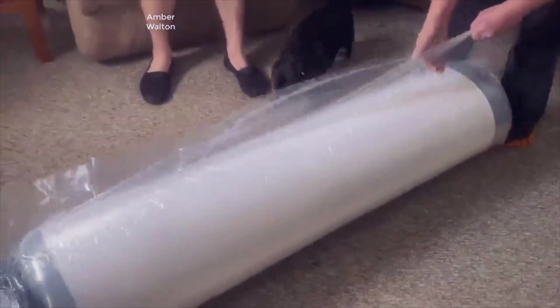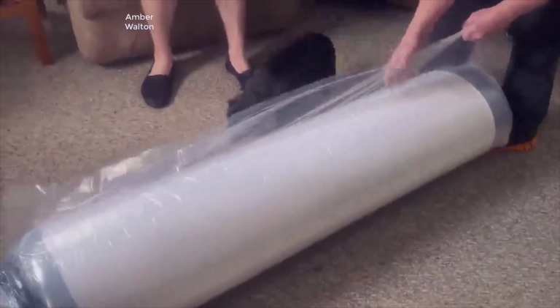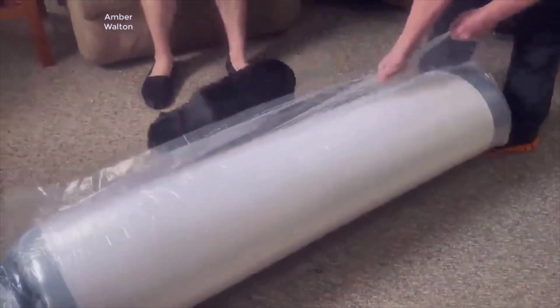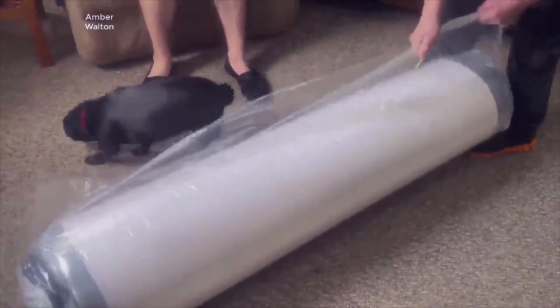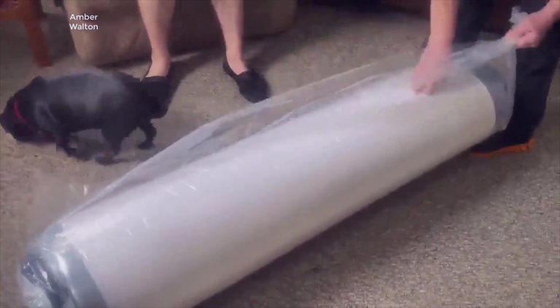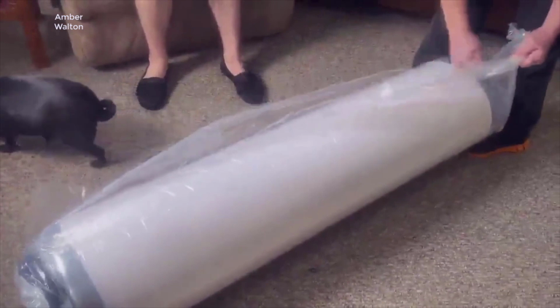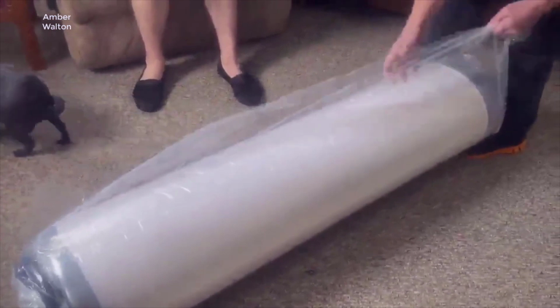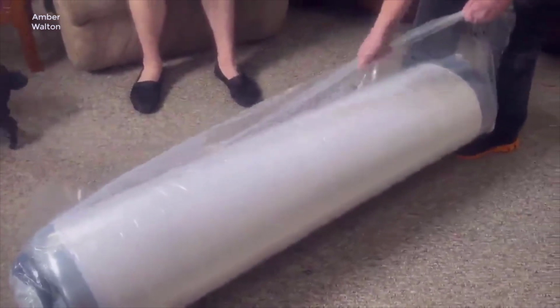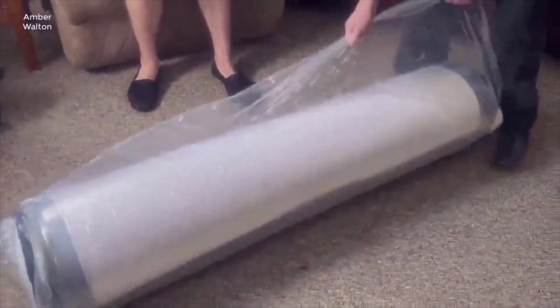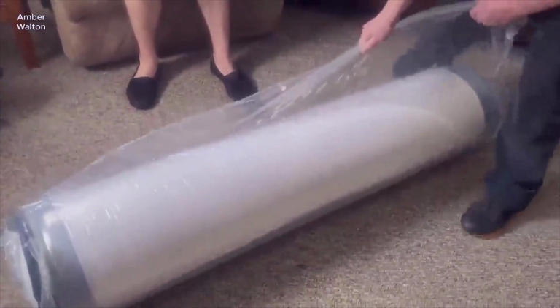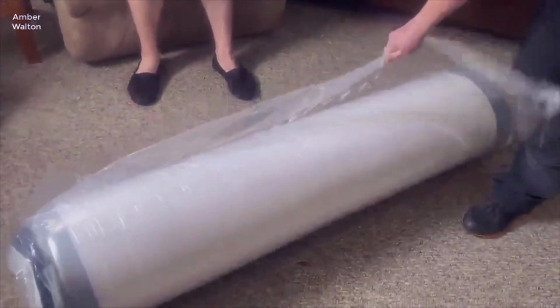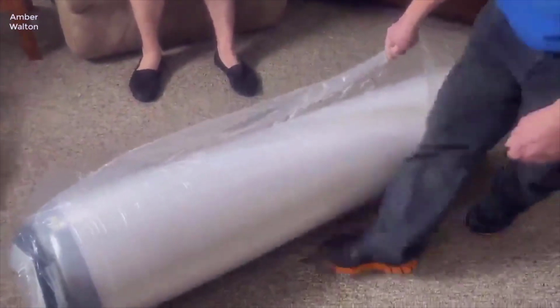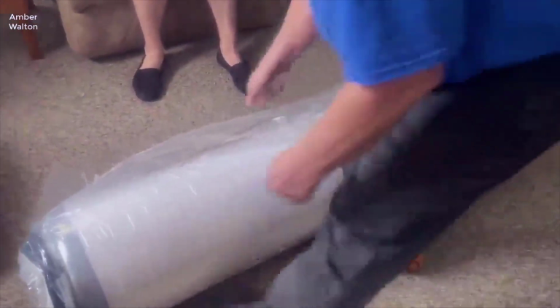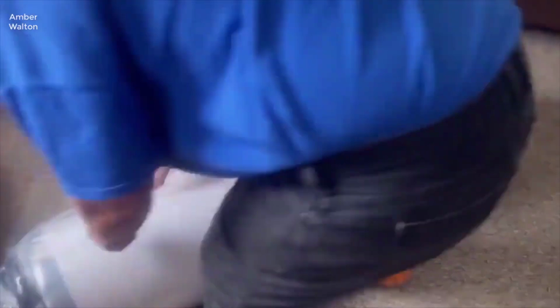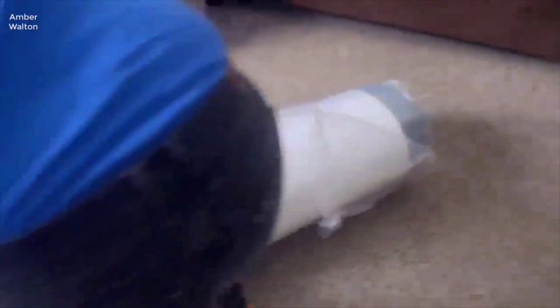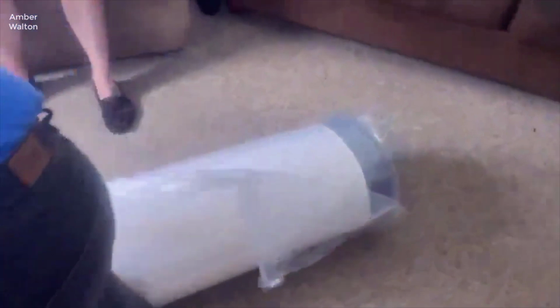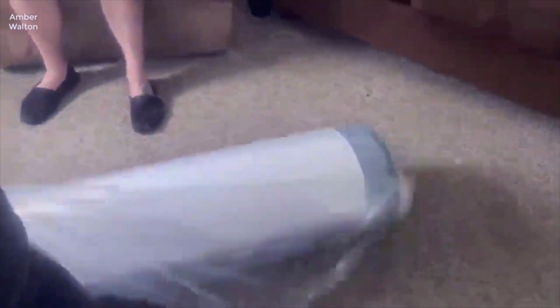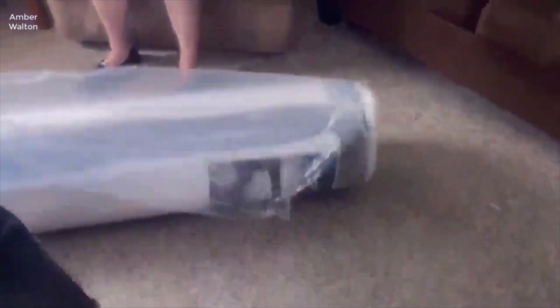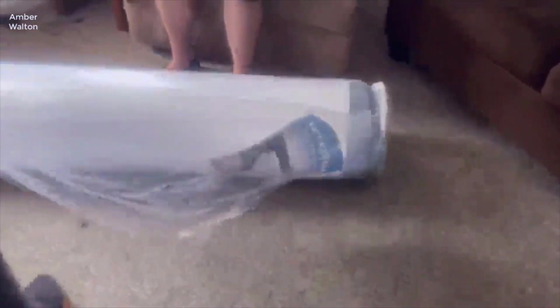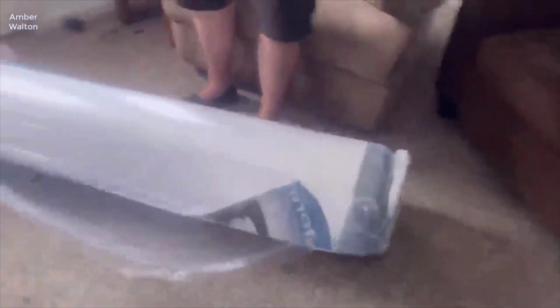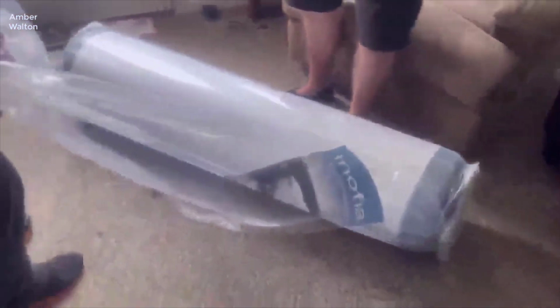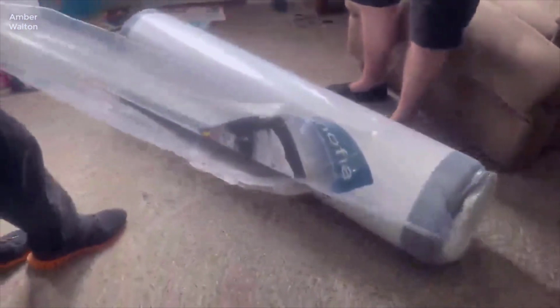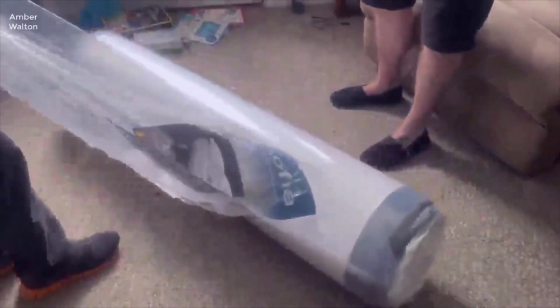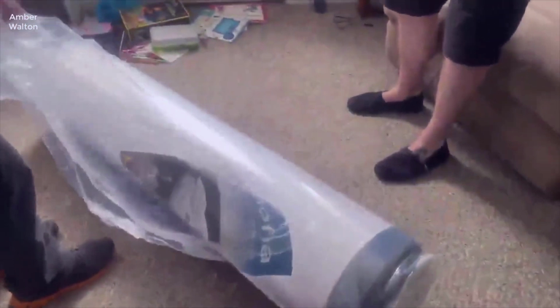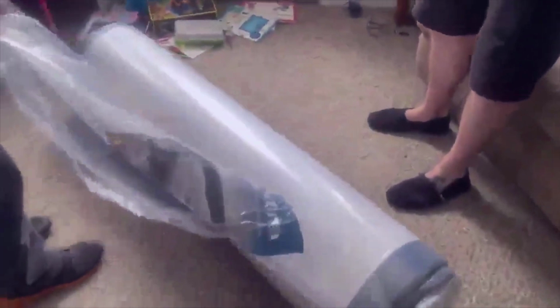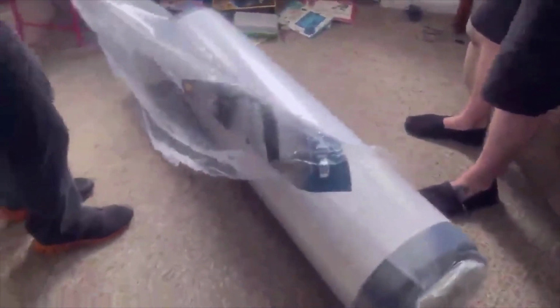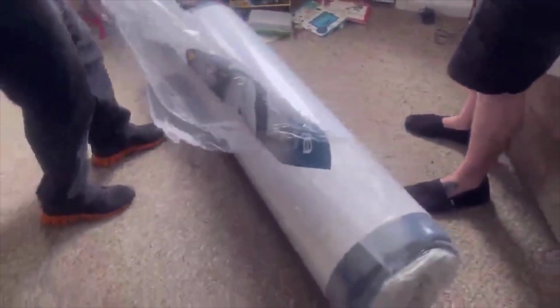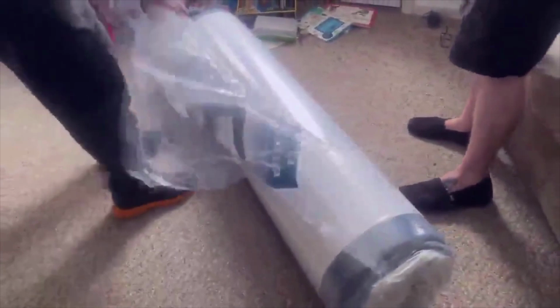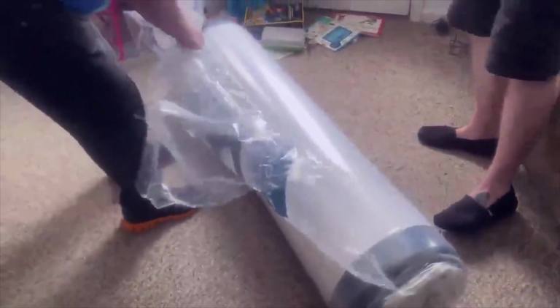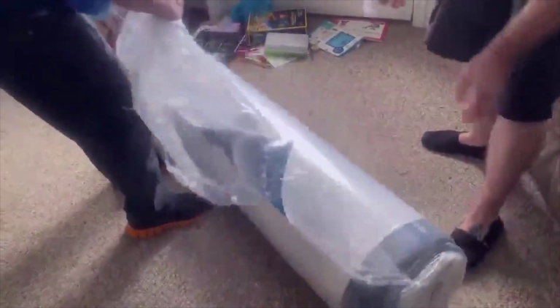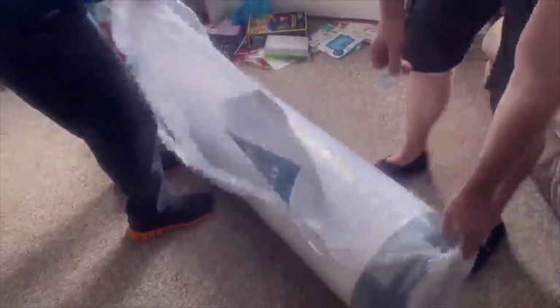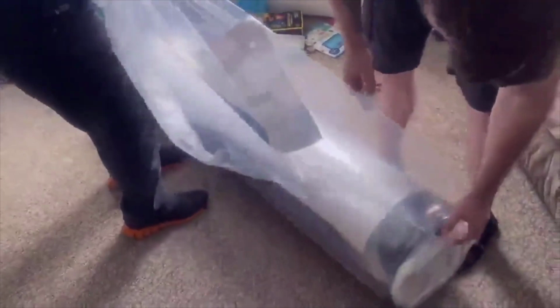So what do I think about this thing? I really like this mattress a lot. I was a little skeptical at first of it being a 10-inch mattress — I thought it's not very thick and wouldn't be very comfortable — but I can tell you right now it absolutely is.